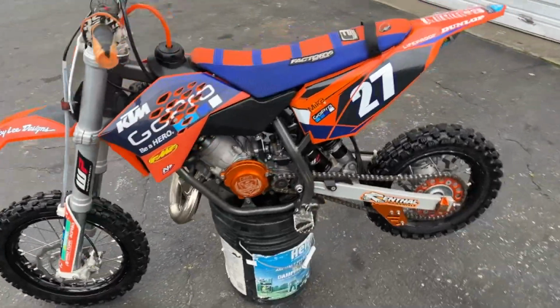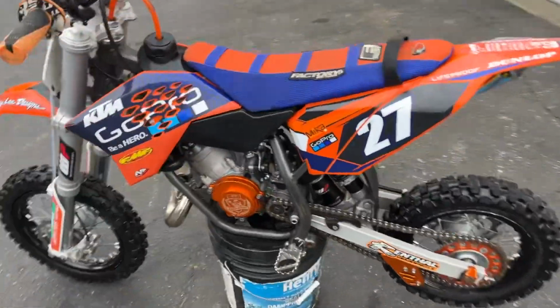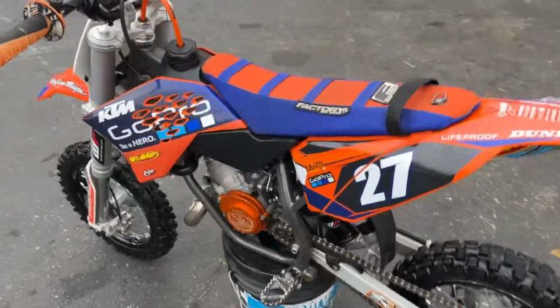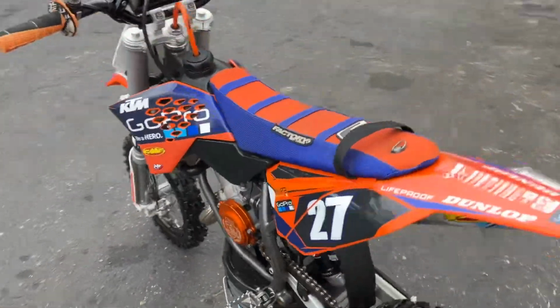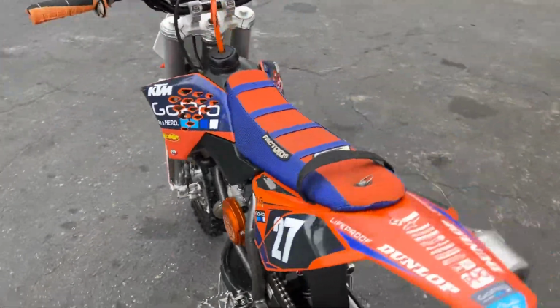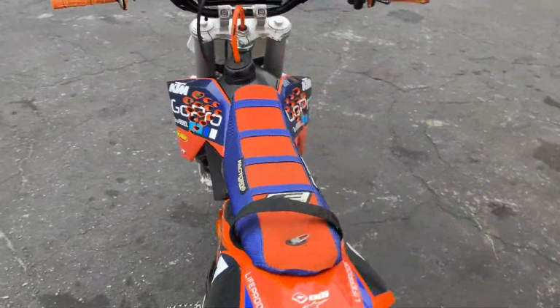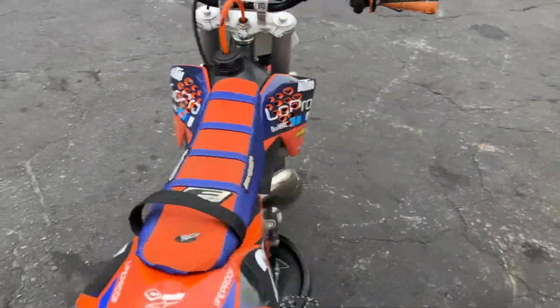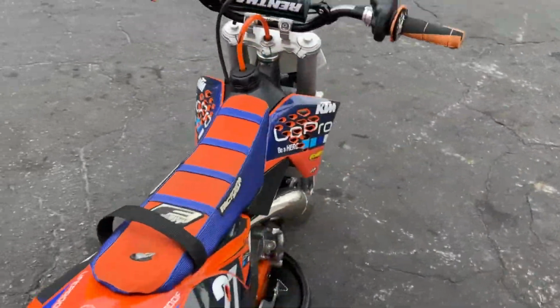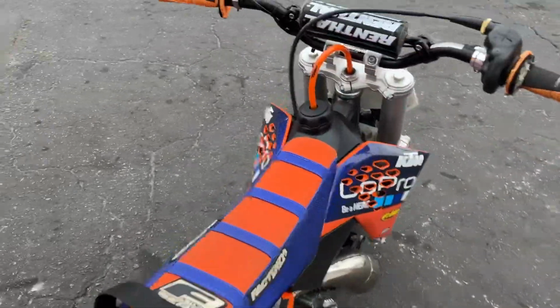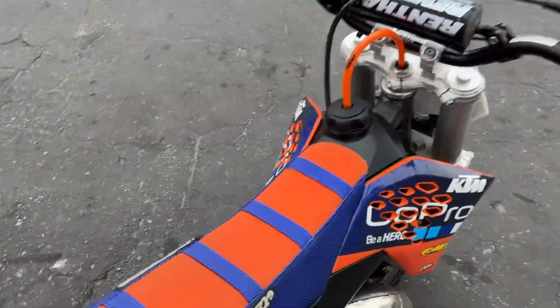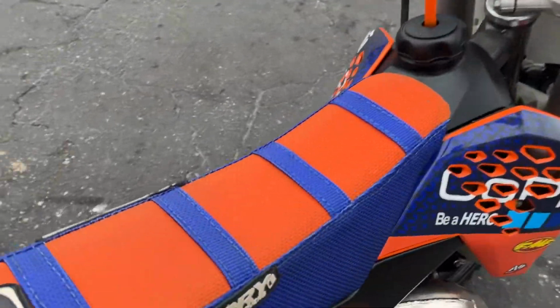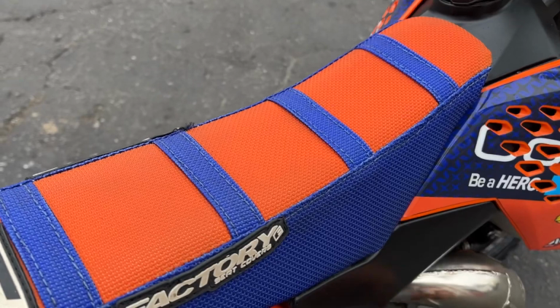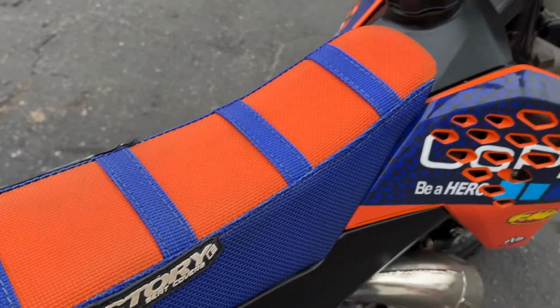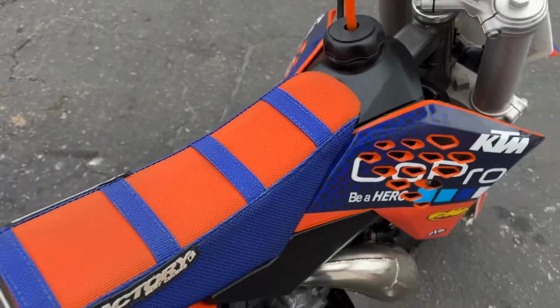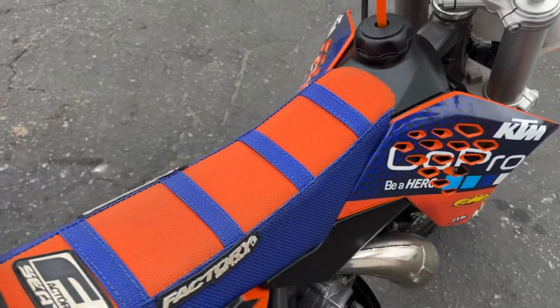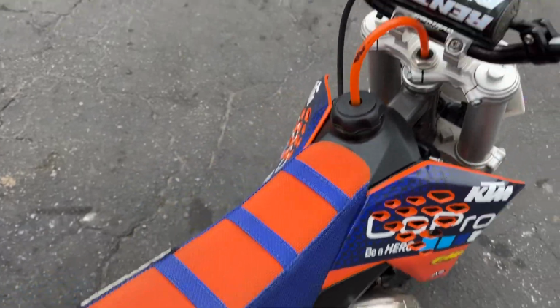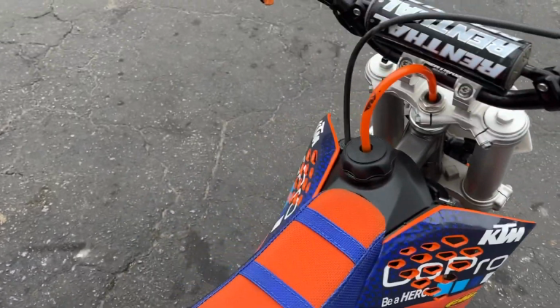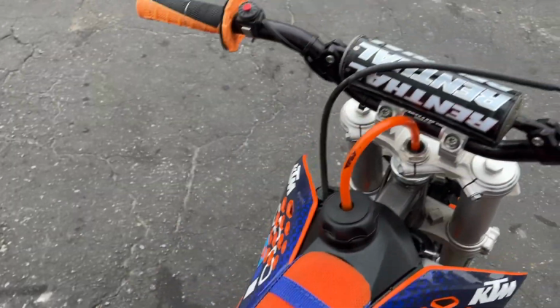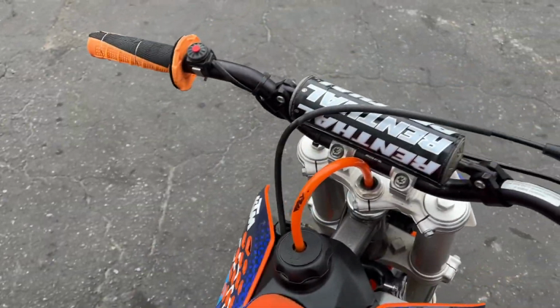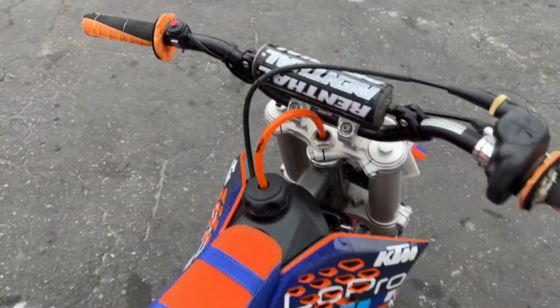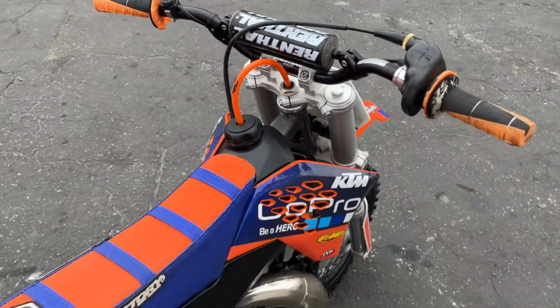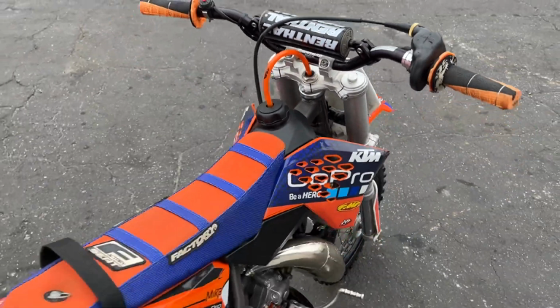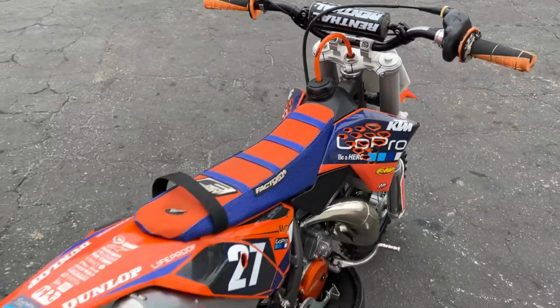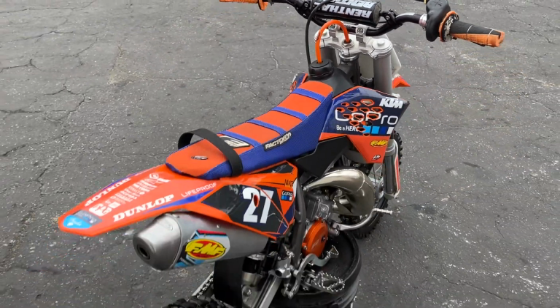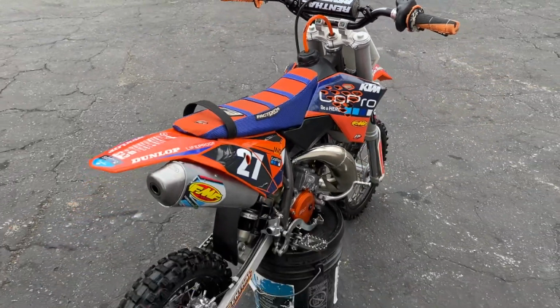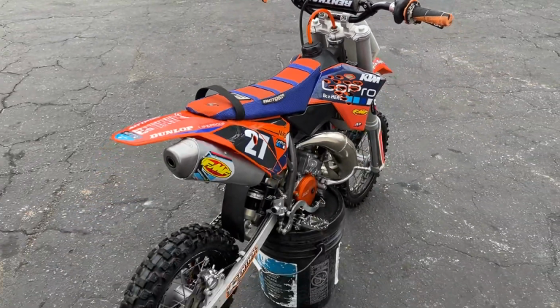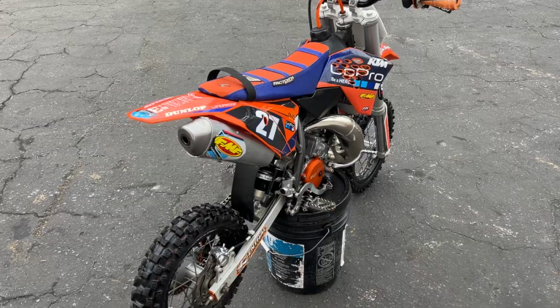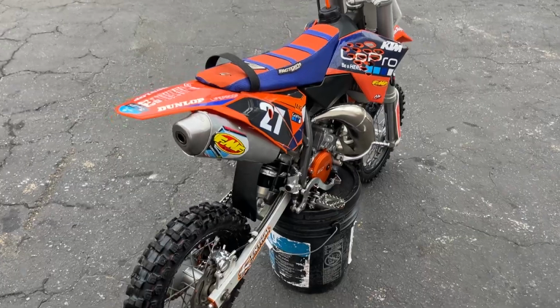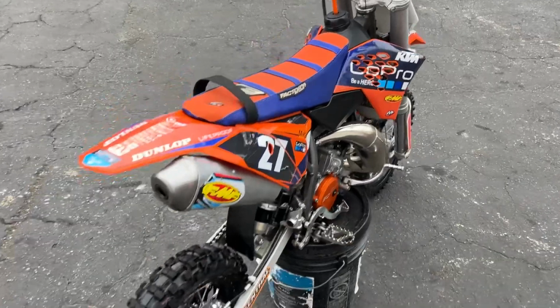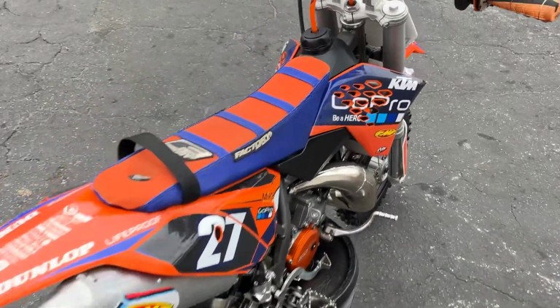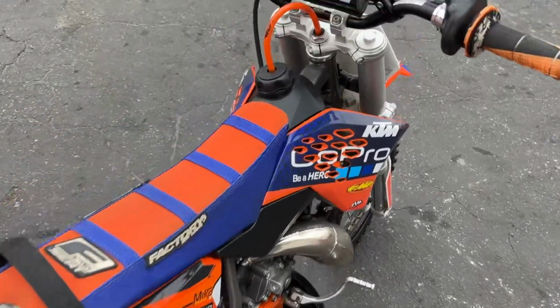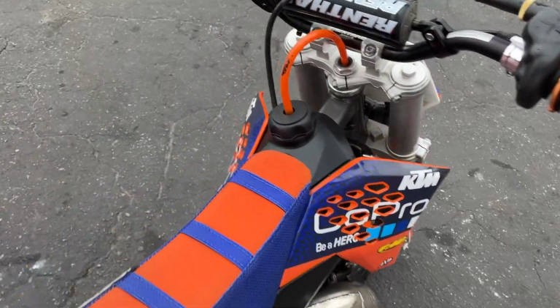I'll fire it up for you real quick. I have a rider — he's in school at the moment — but might be able to get him down here to do another video of it riding around. Let's see if she fires.